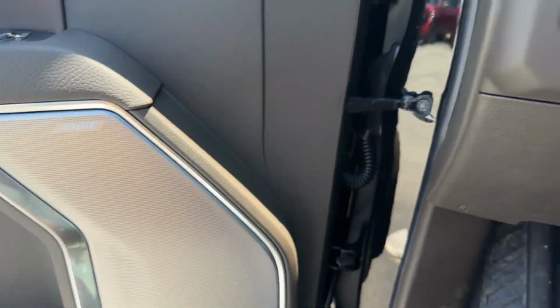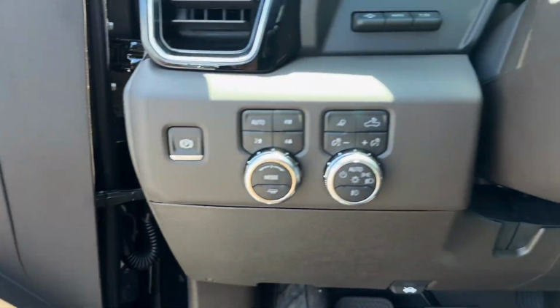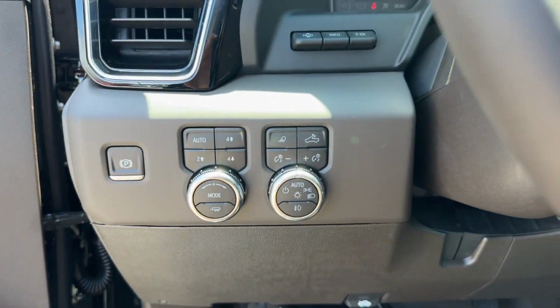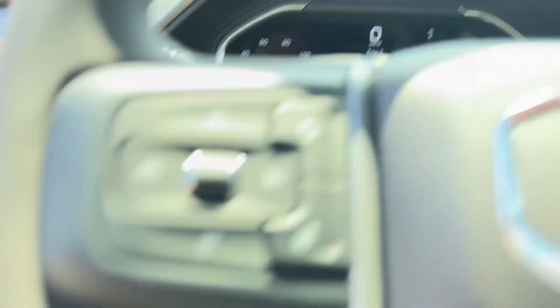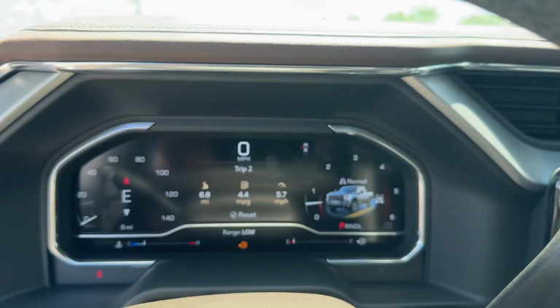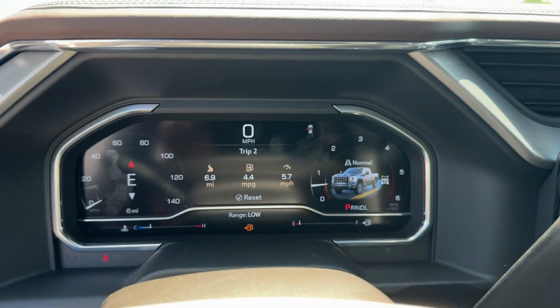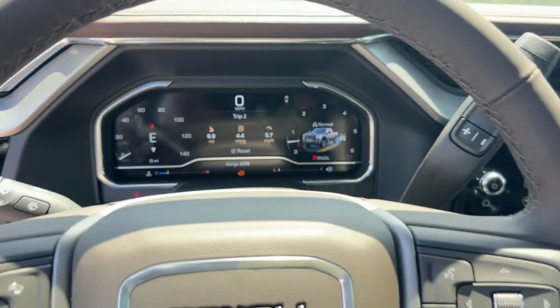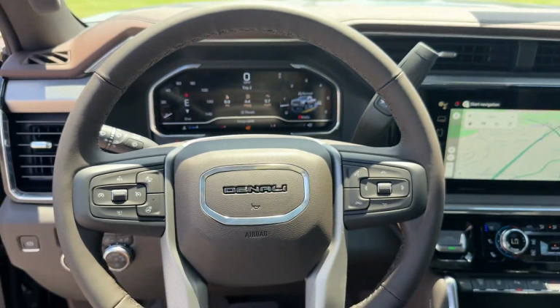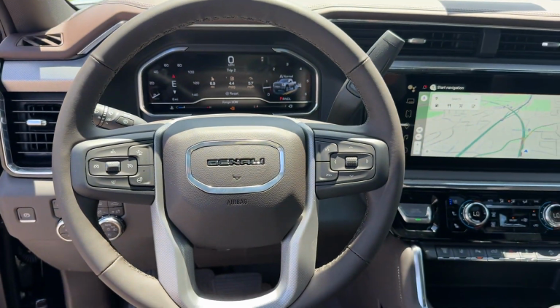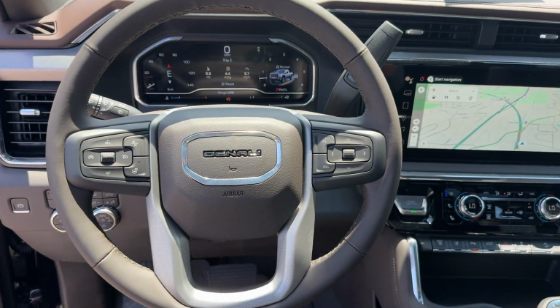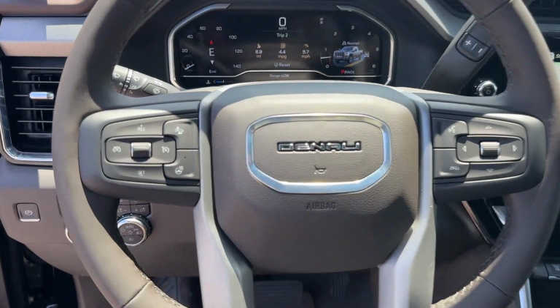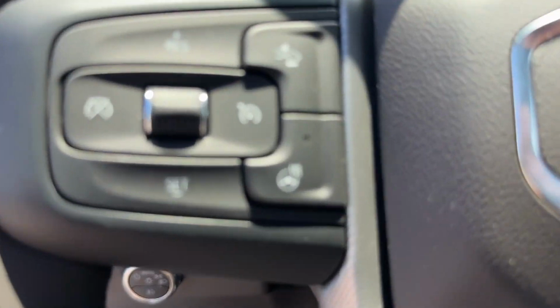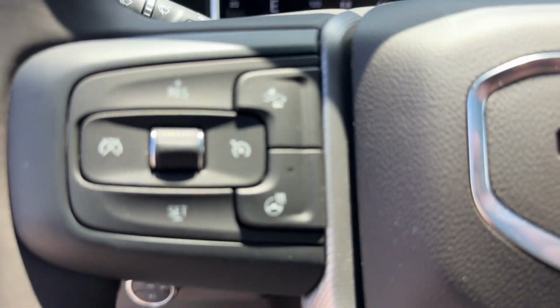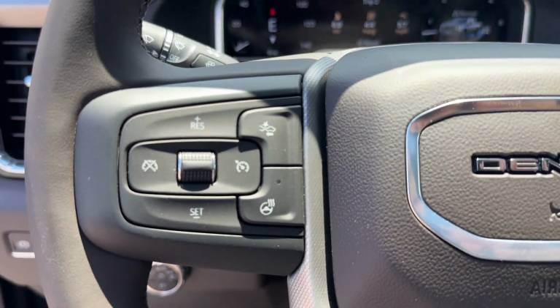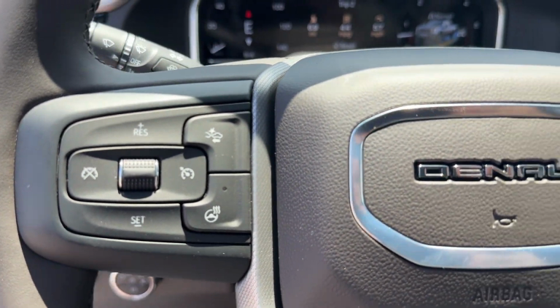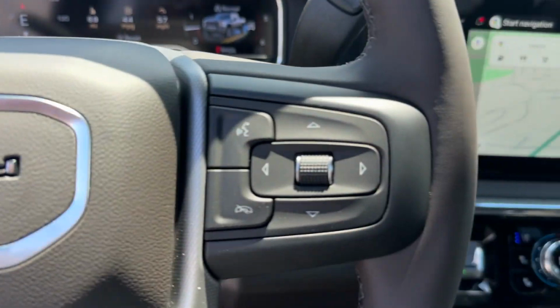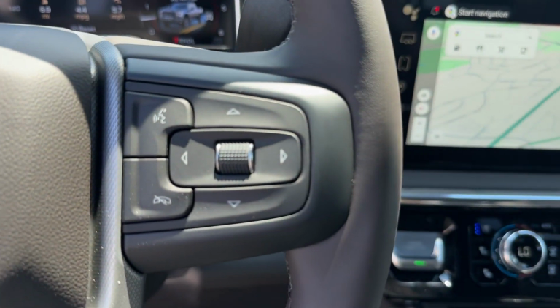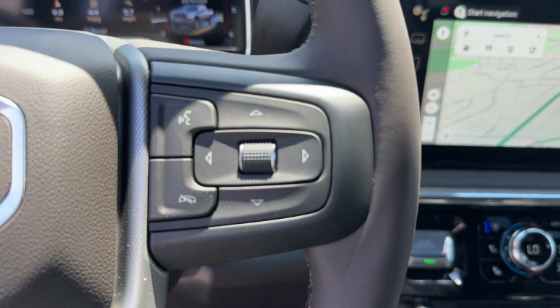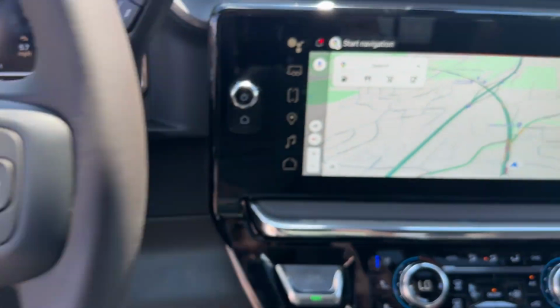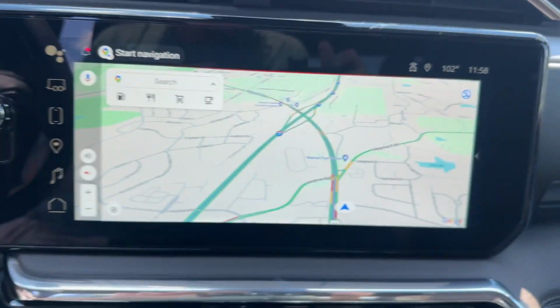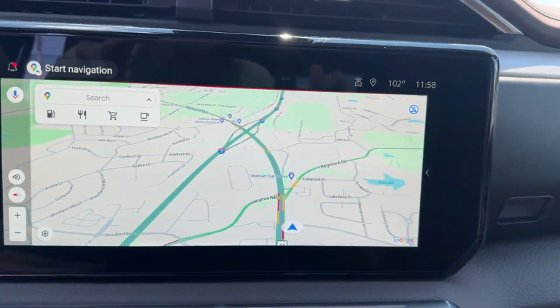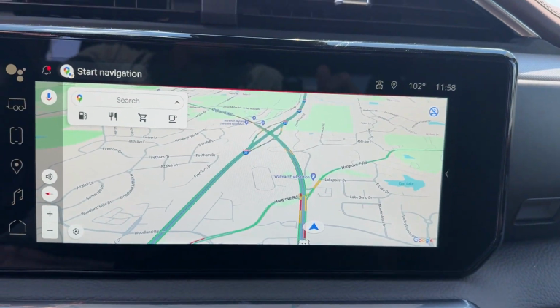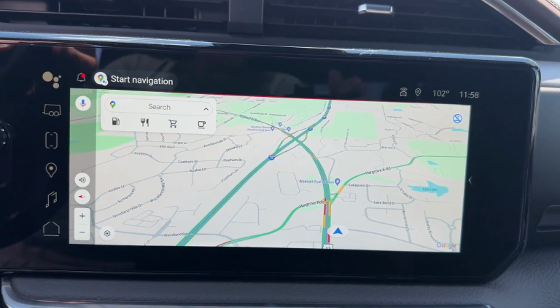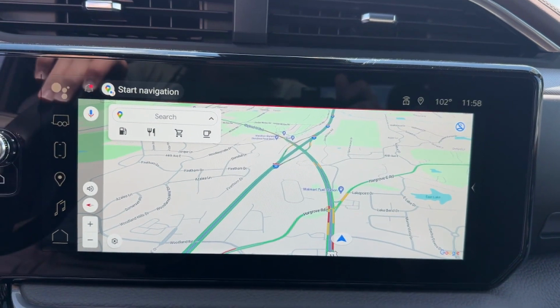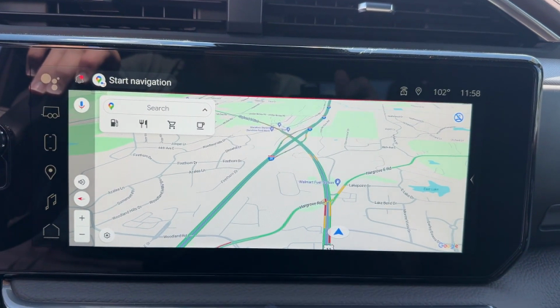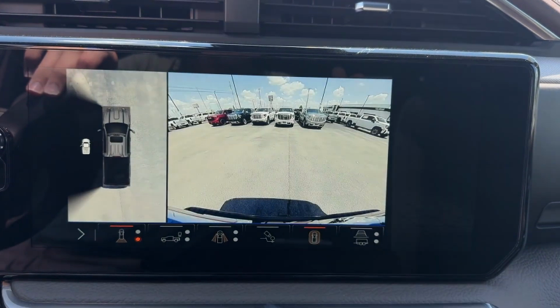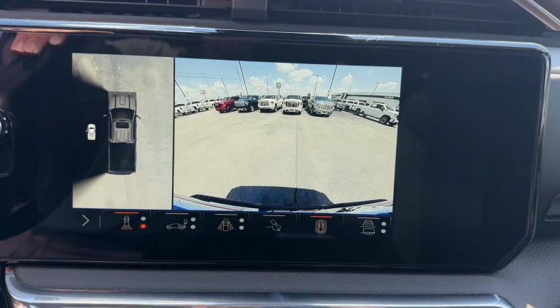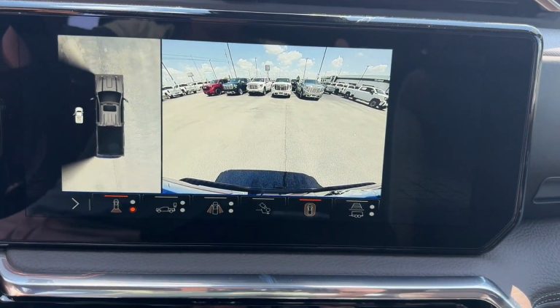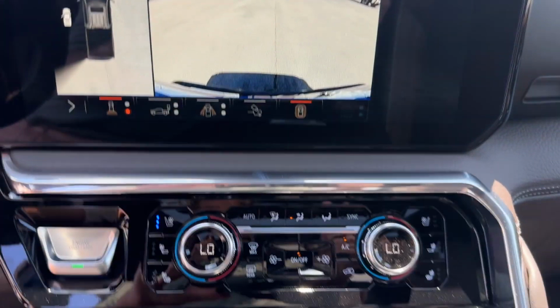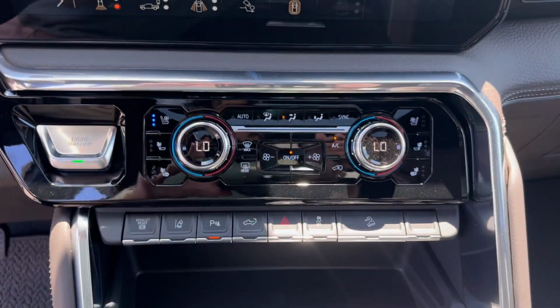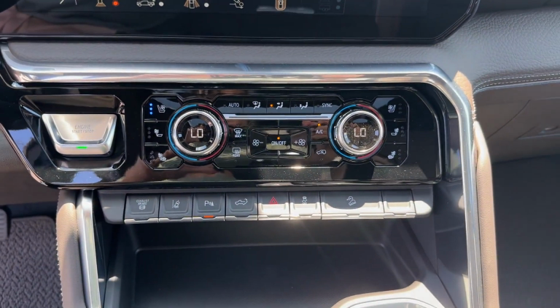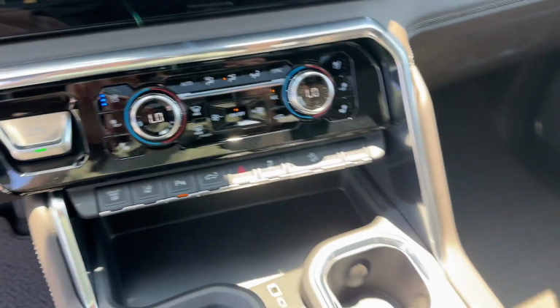Premium sound system, turbocharged engine, multi-zone air conditioning, four-wheel drive, blind spot monitor, parking aid sensor, seat massage, diesel fuel, and heated side view mirrors.